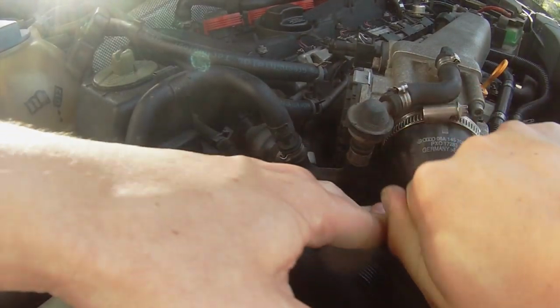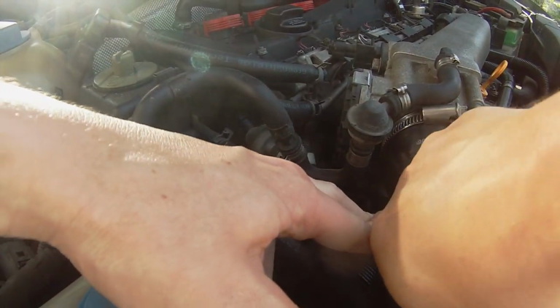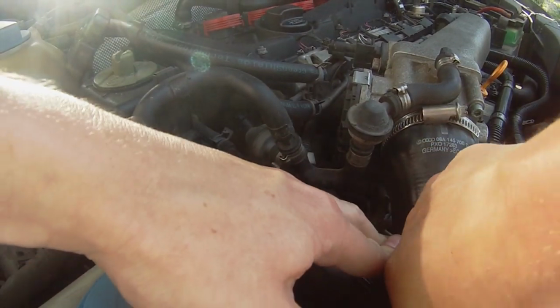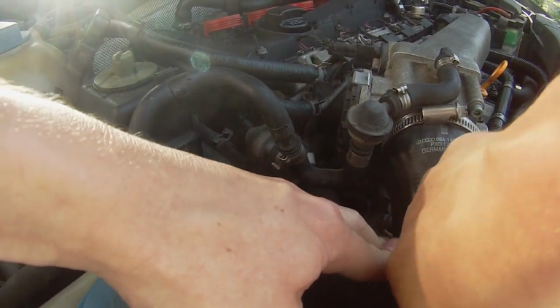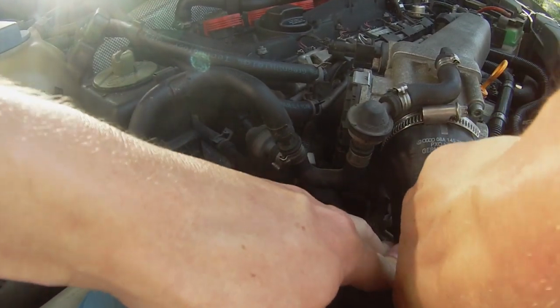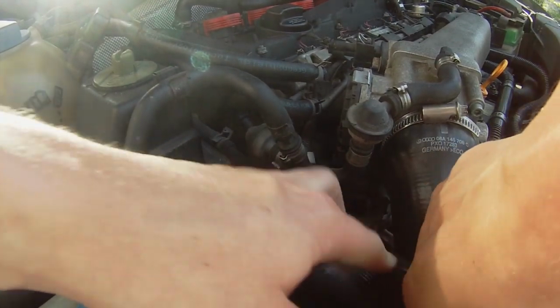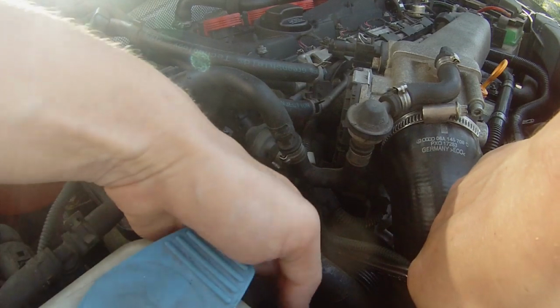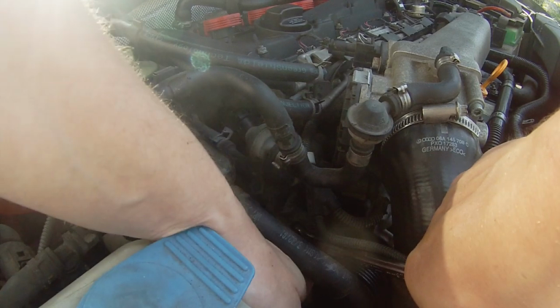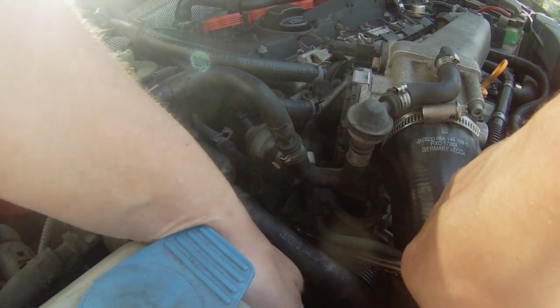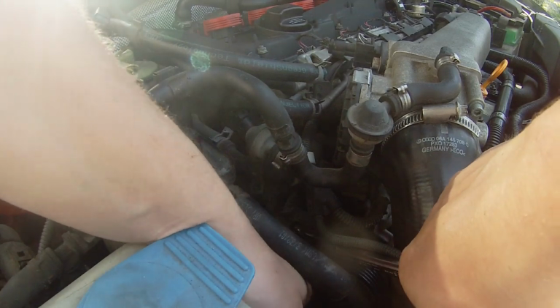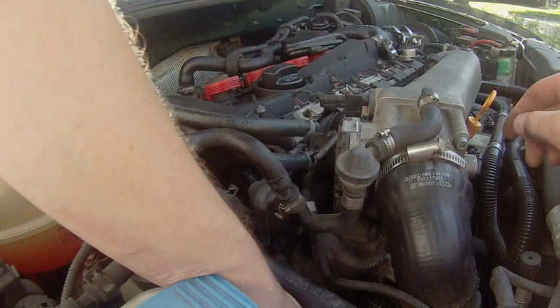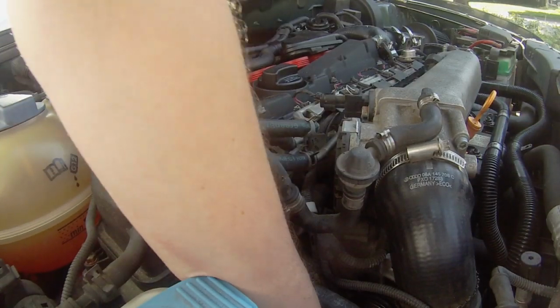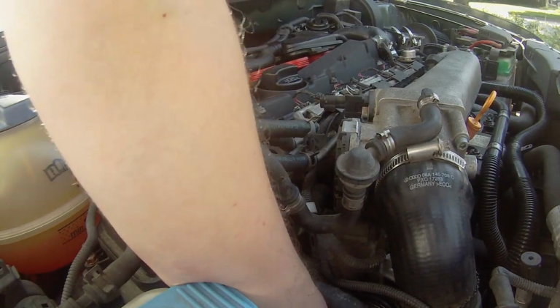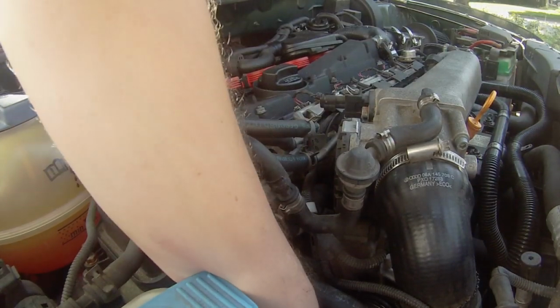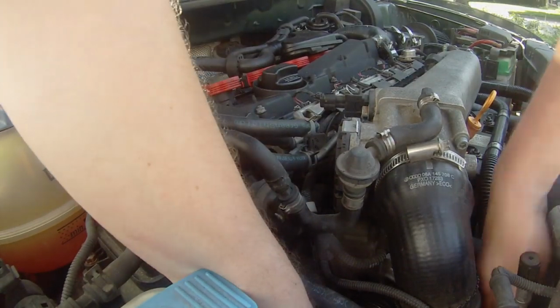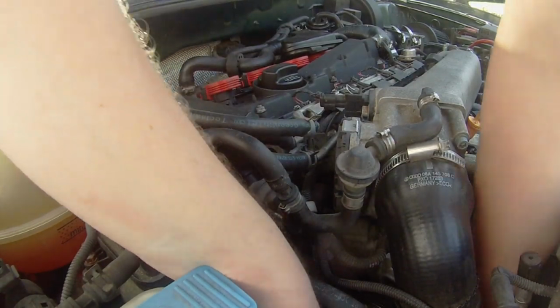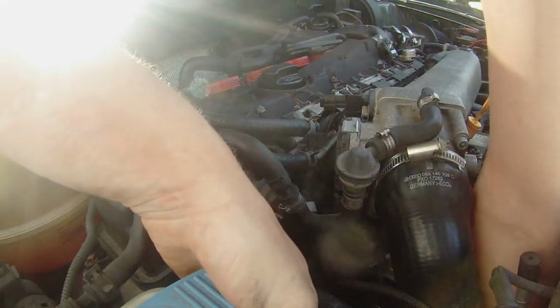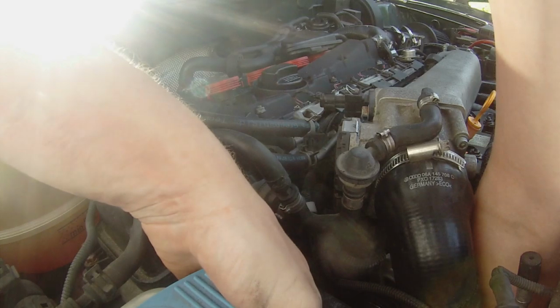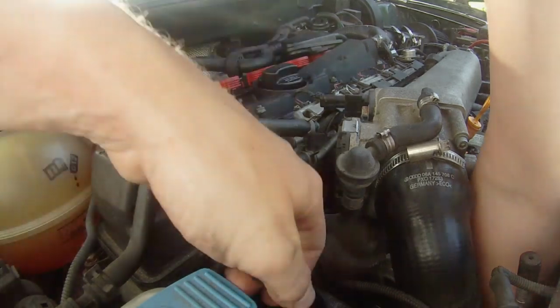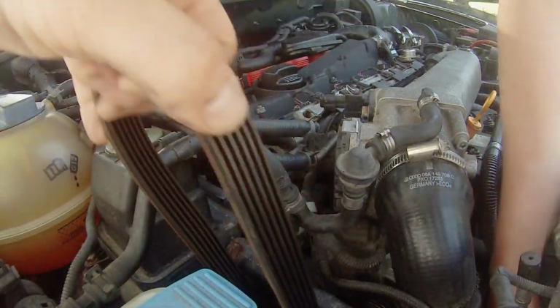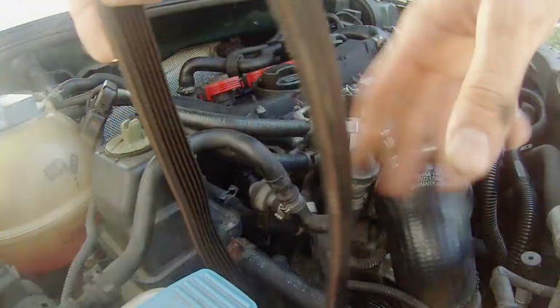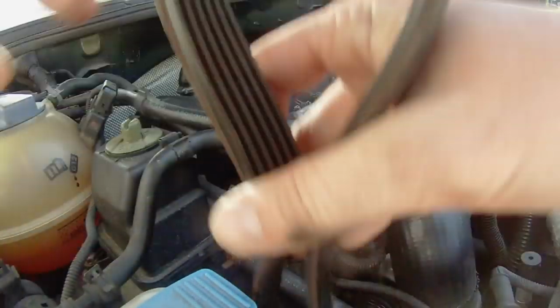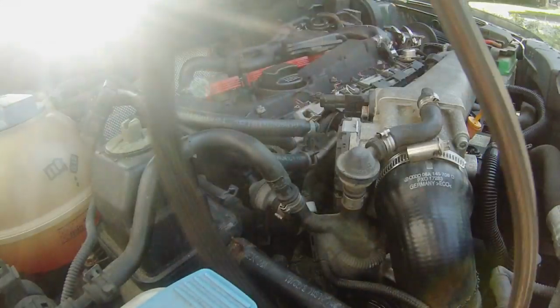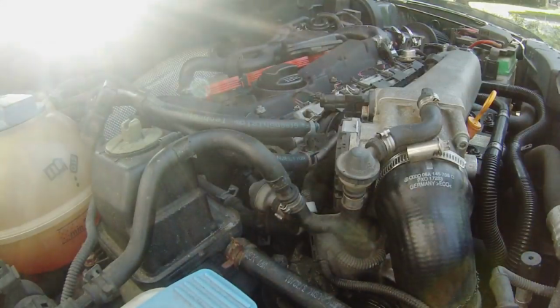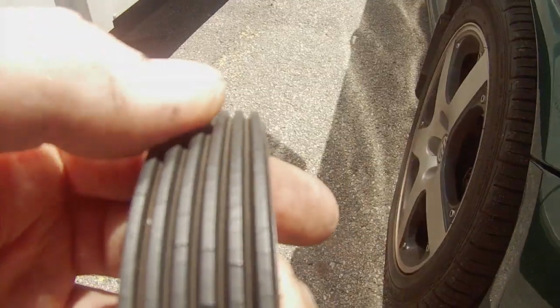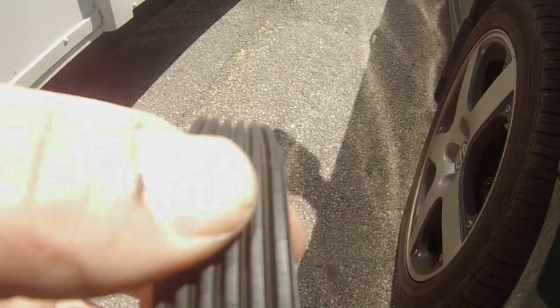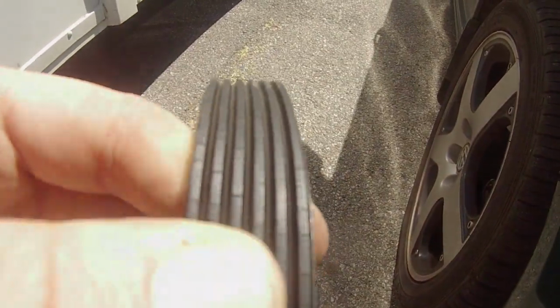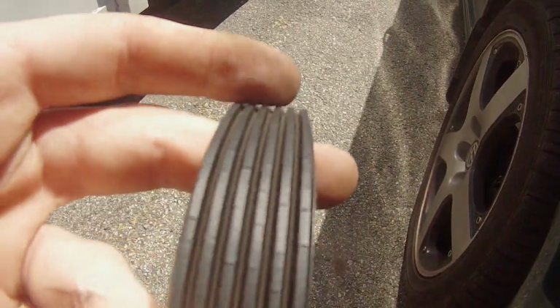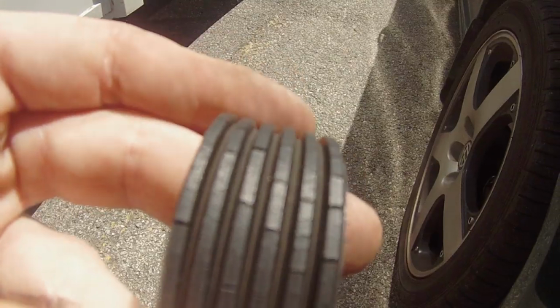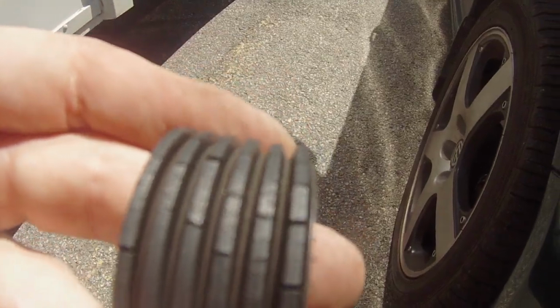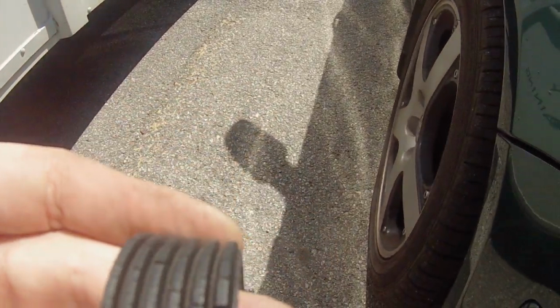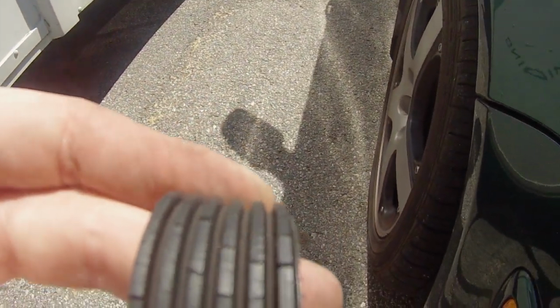As you're holding it in place, slide the belt off the tensioner pulley. Now work the belt off the rest of the pulleys. Here you can see all the cracks in the belt and why it needs to be replaced.